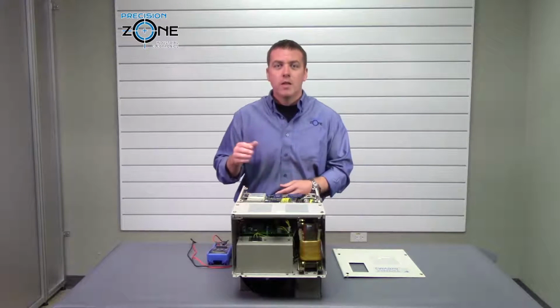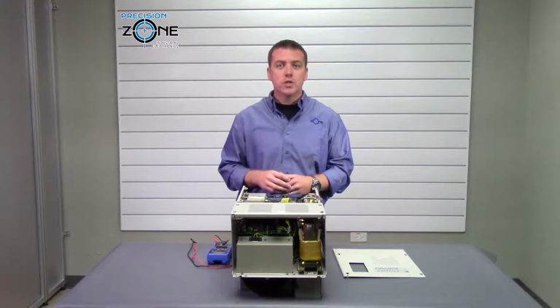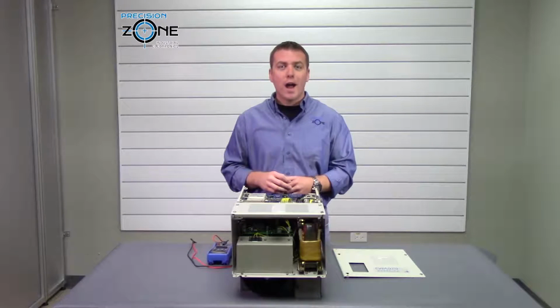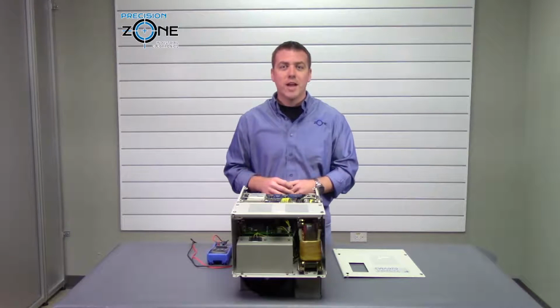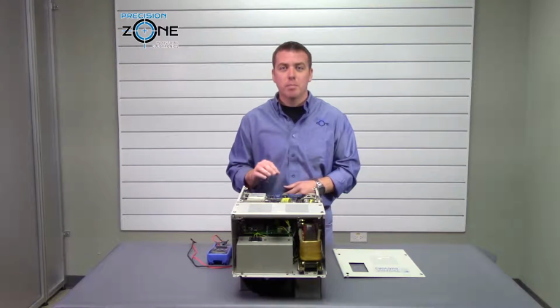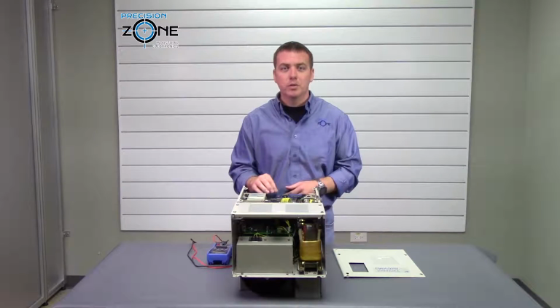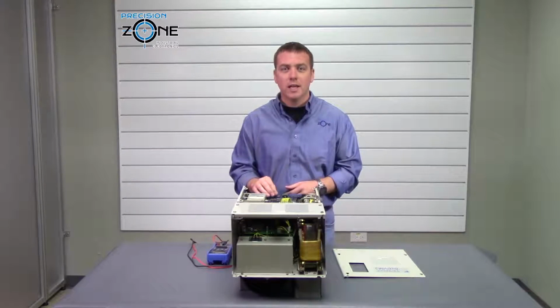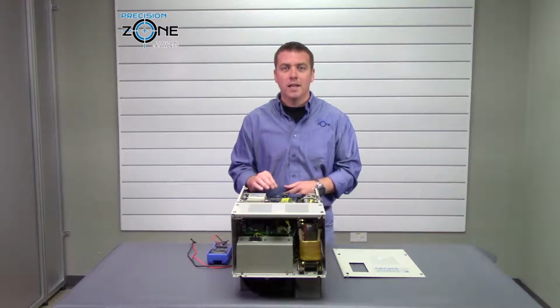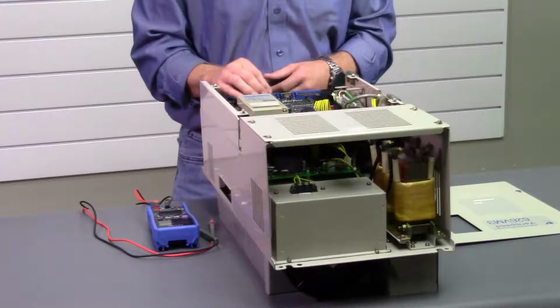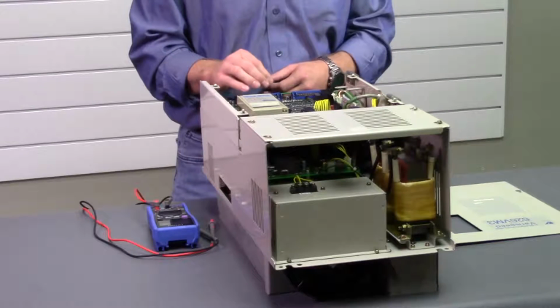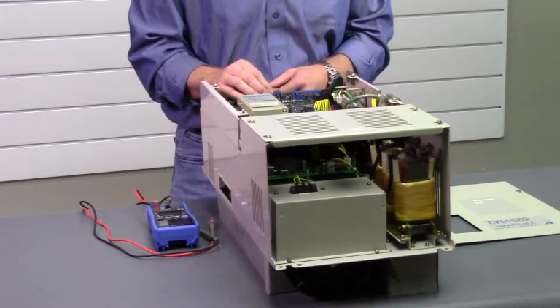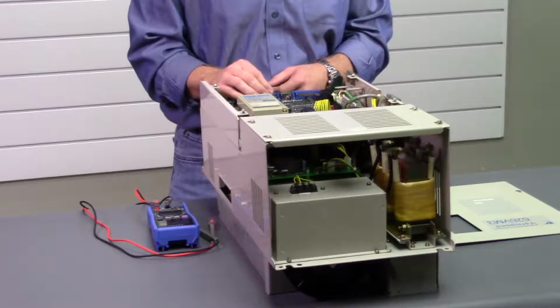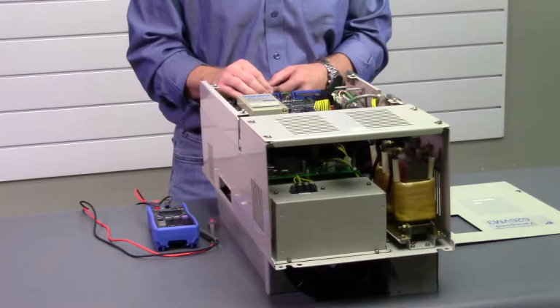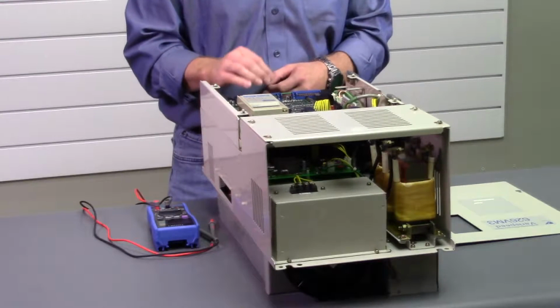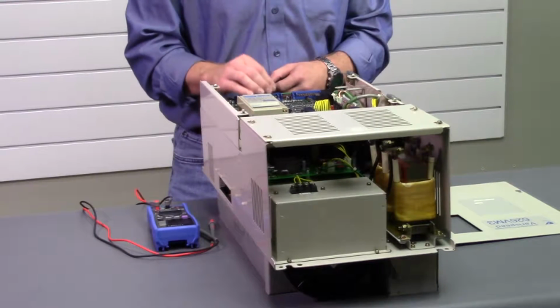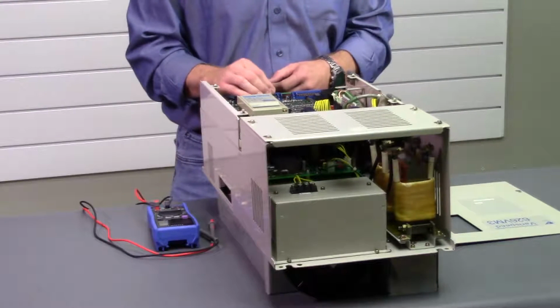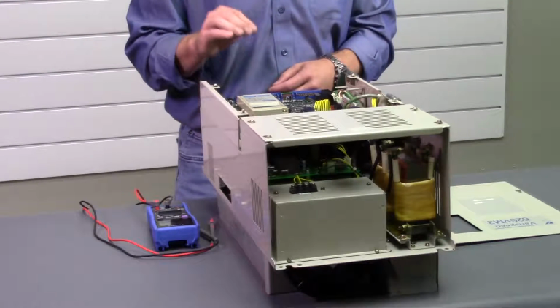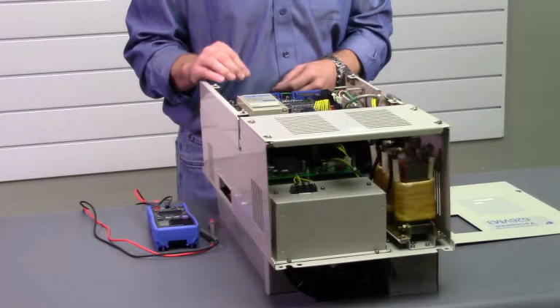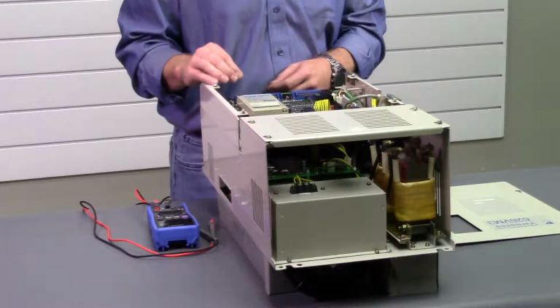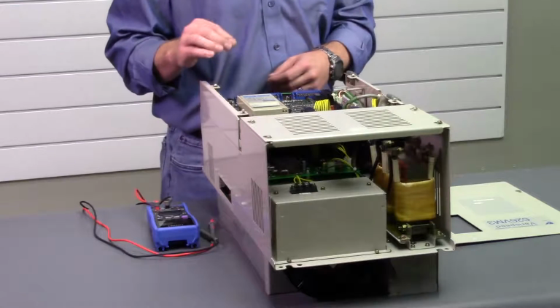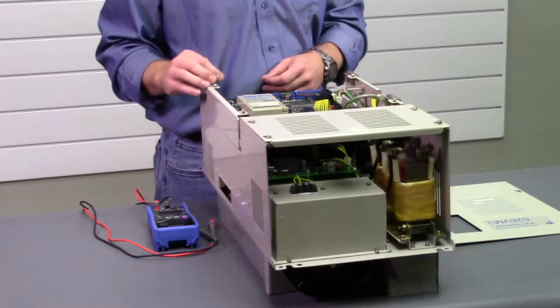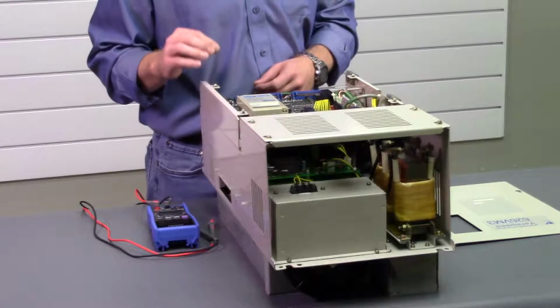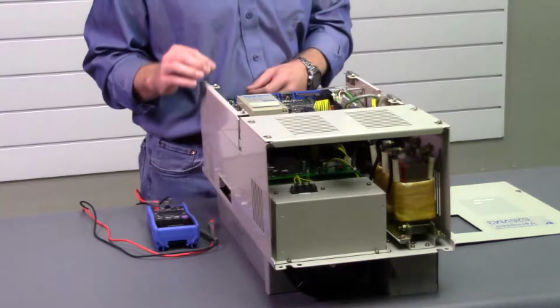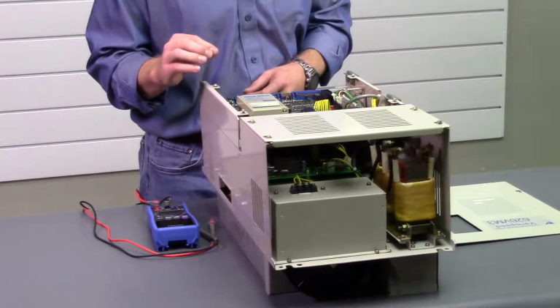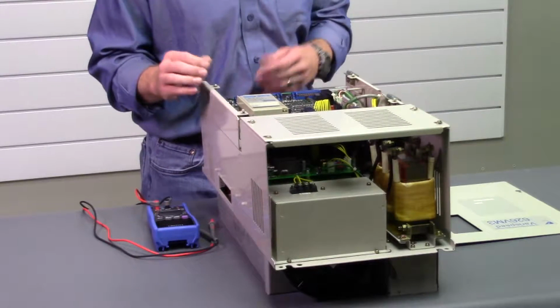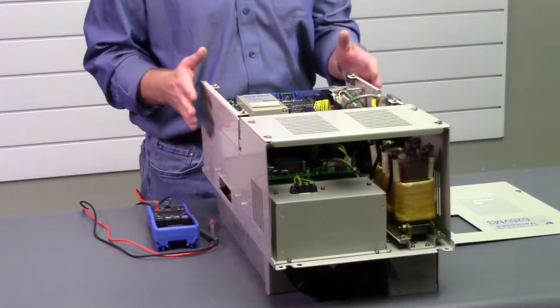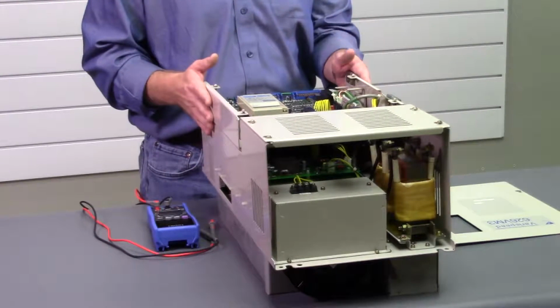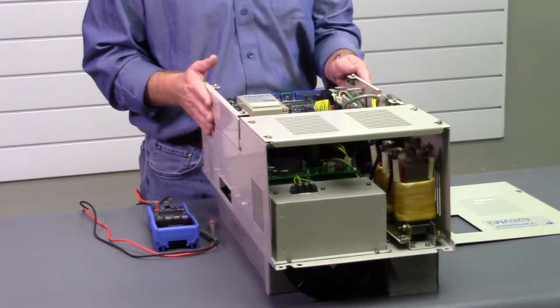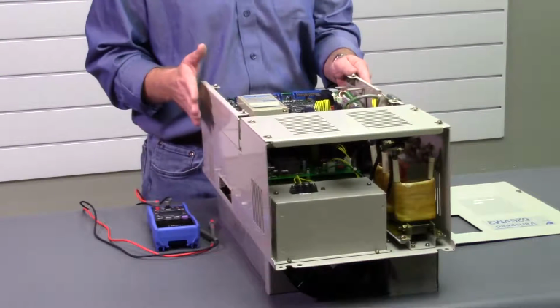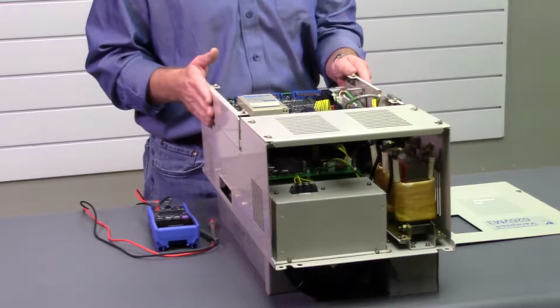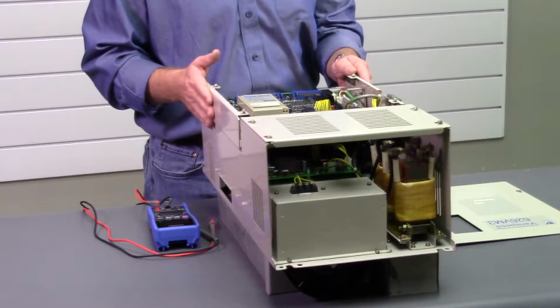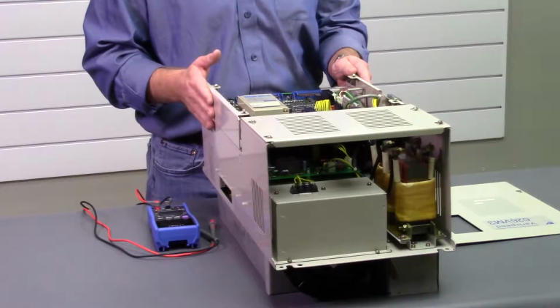This drive has a built-in encoder orientation board and it can also have a magnetic and a second encoder orientation board added to this drive.